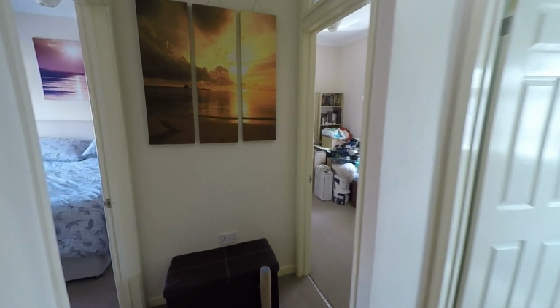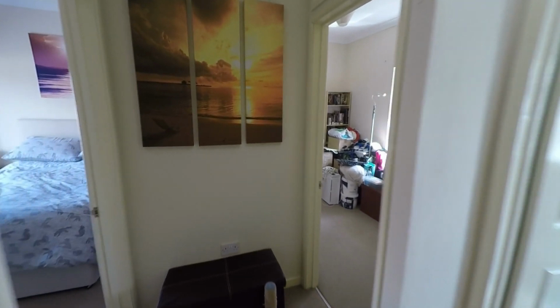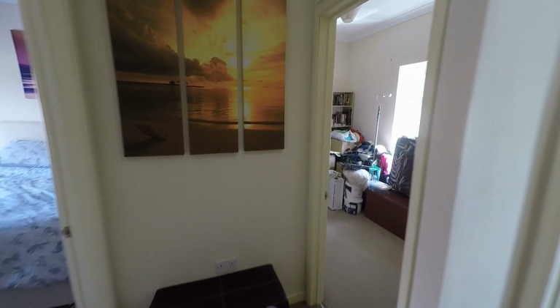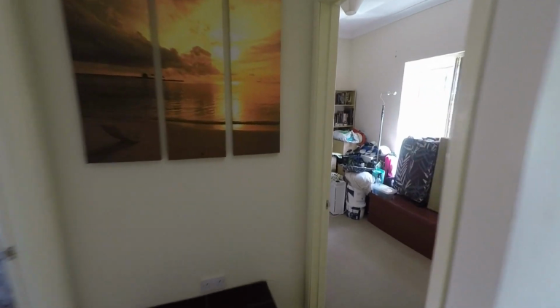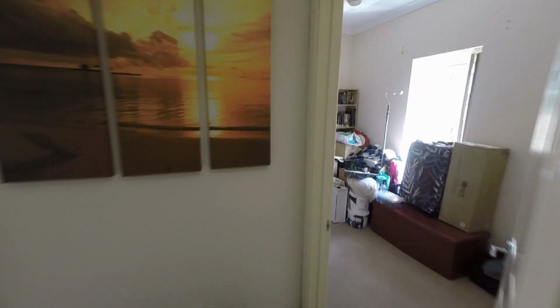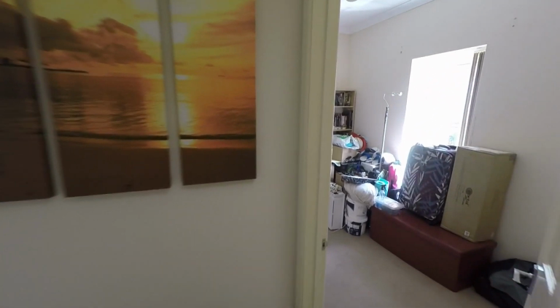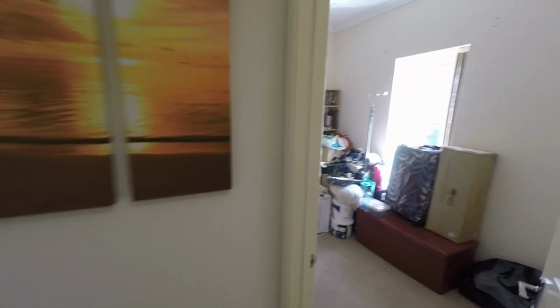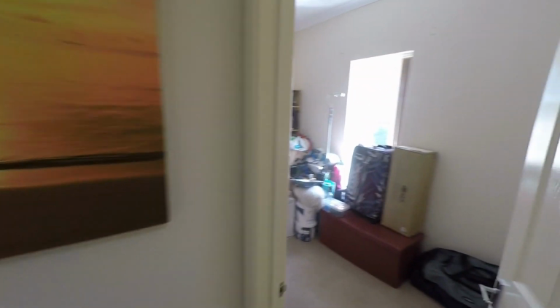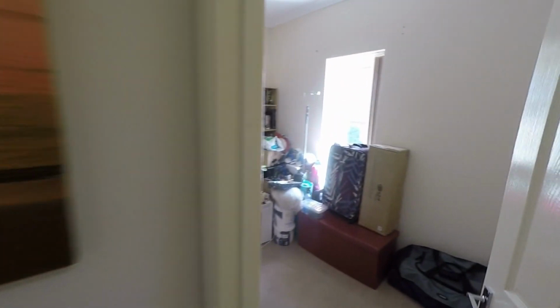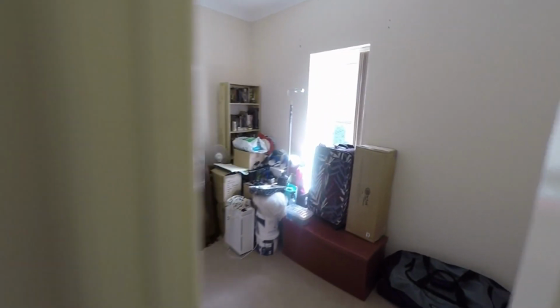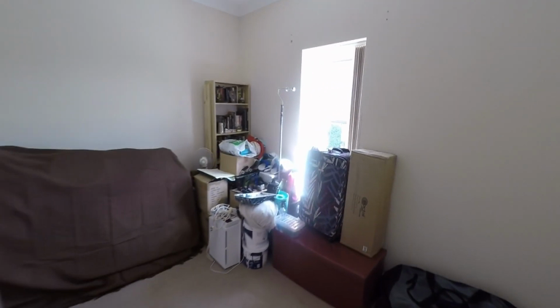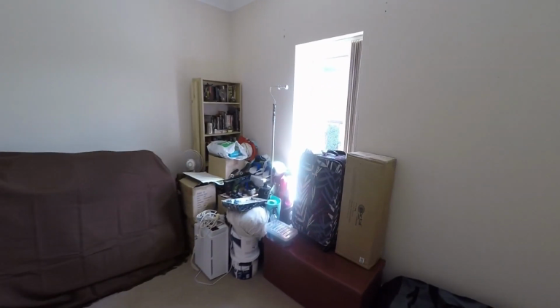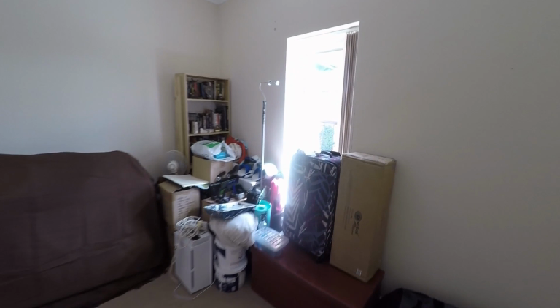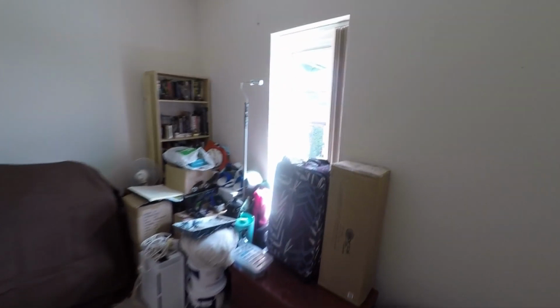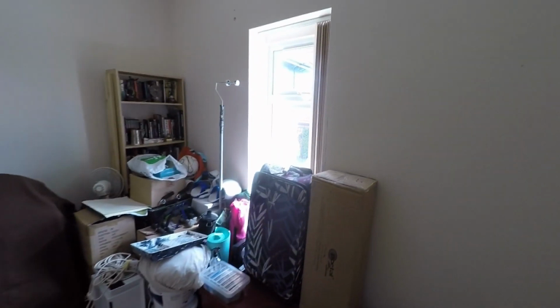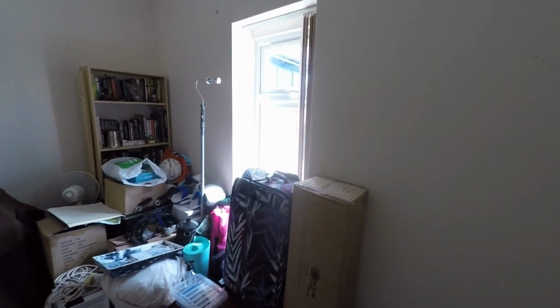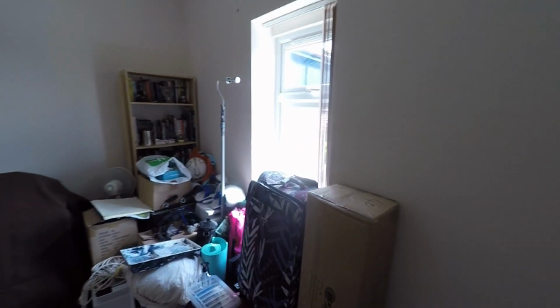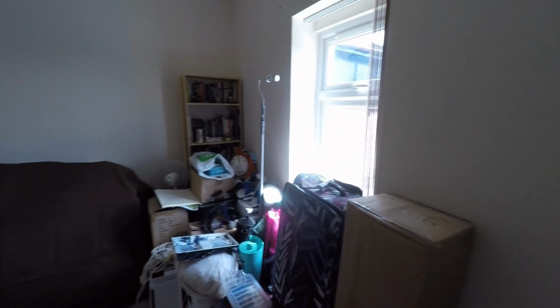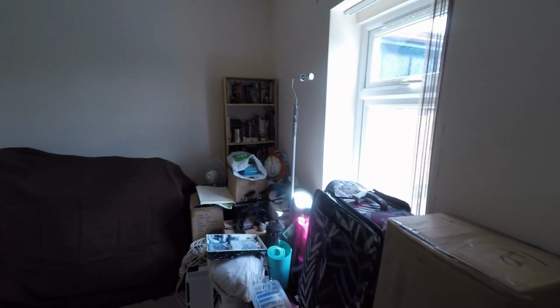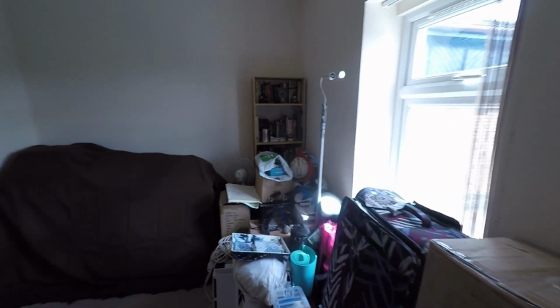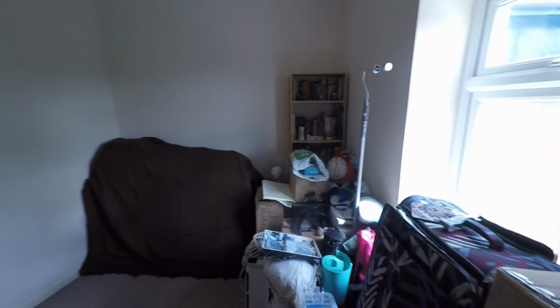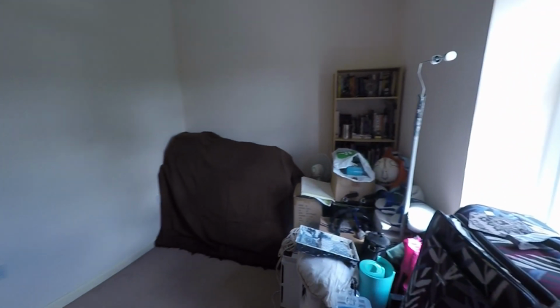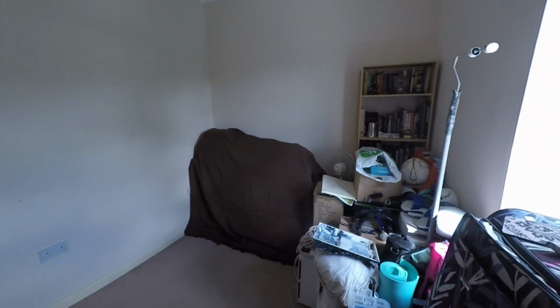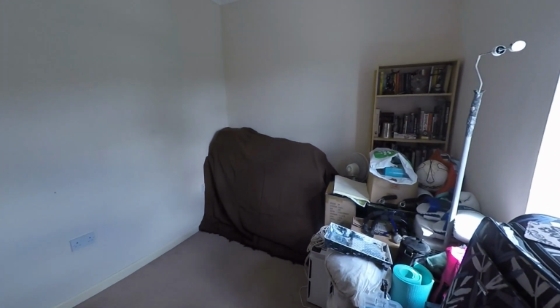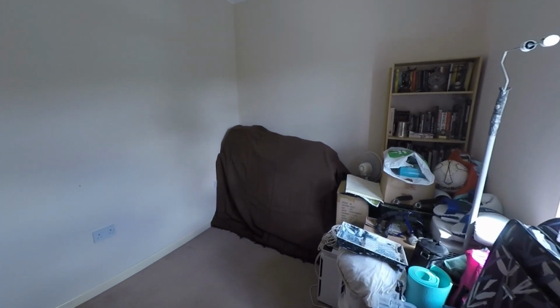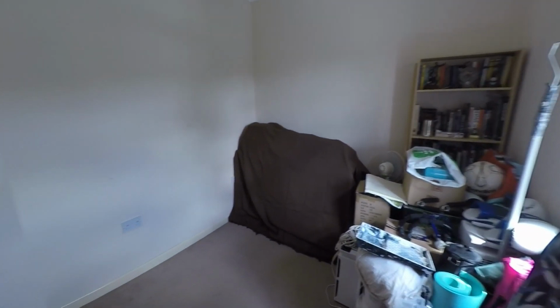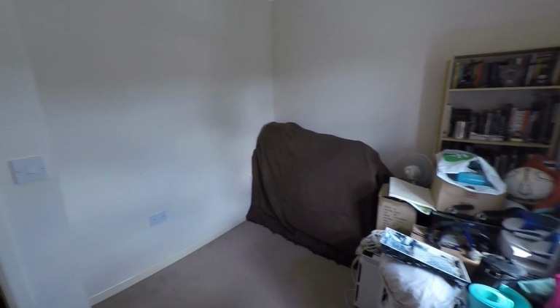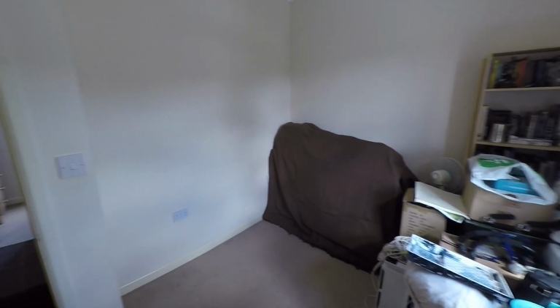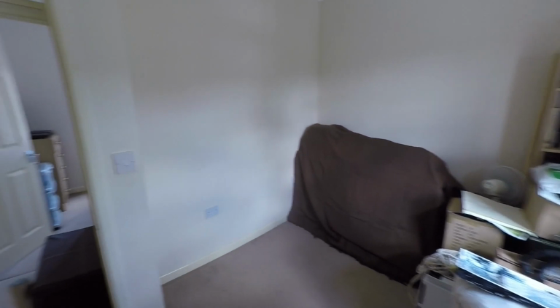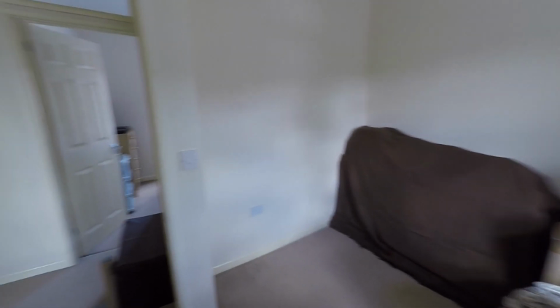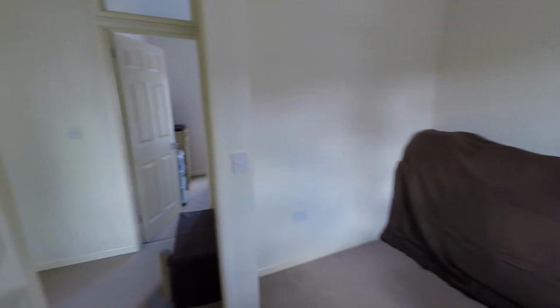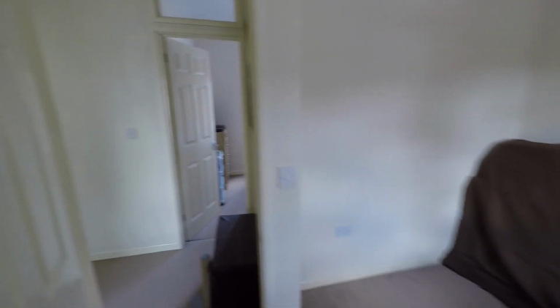The two remaining bedrooms are both good sized doubles. Bedroom two is to the rear of the property — you can see there is good floor space here for a double bed plus all of your required bedroom furniture.